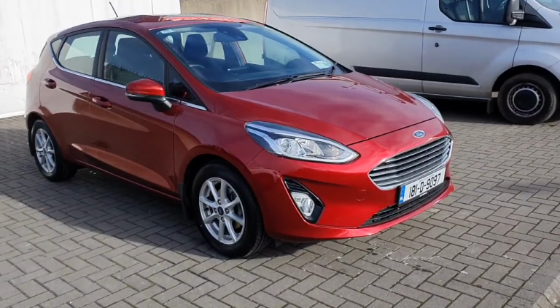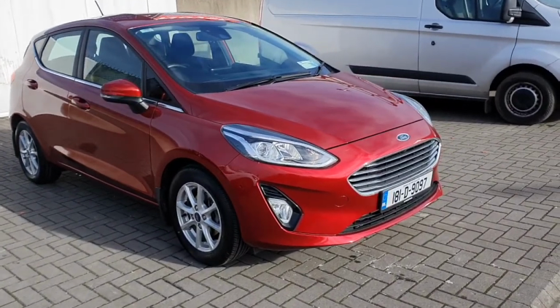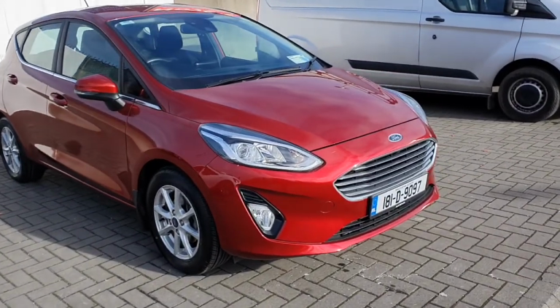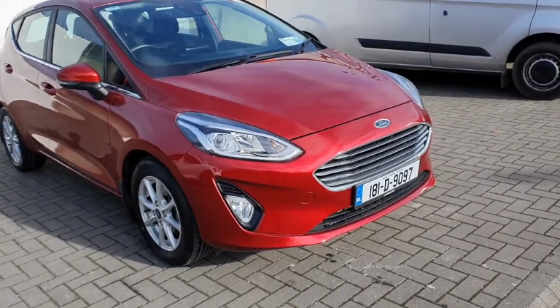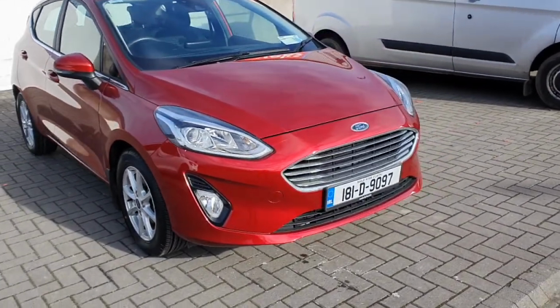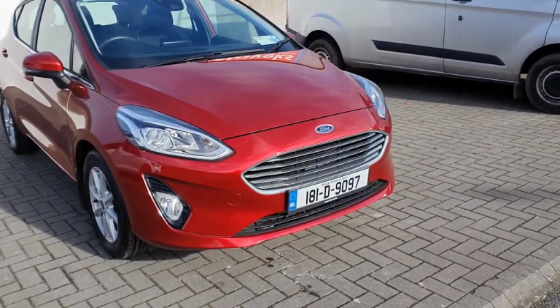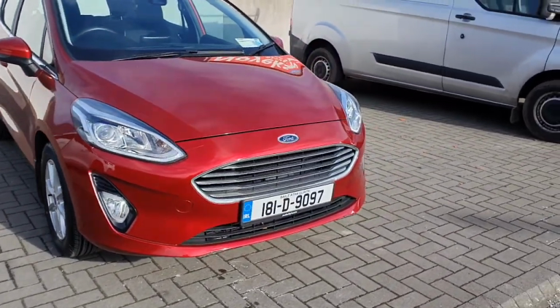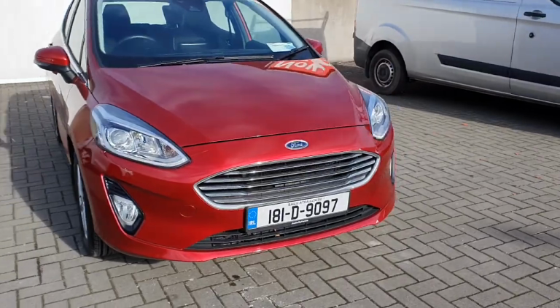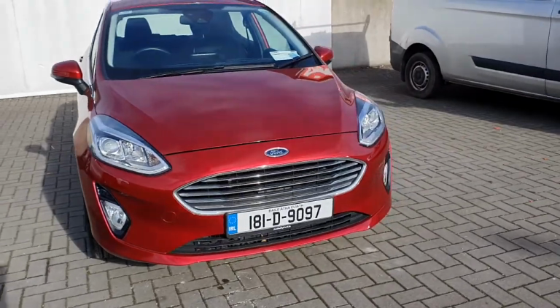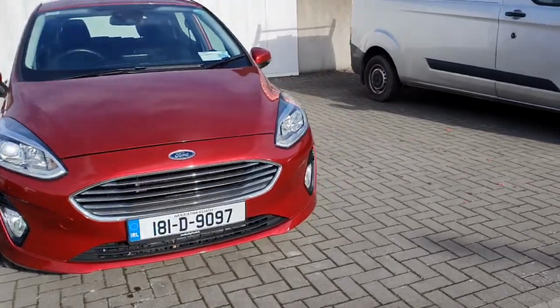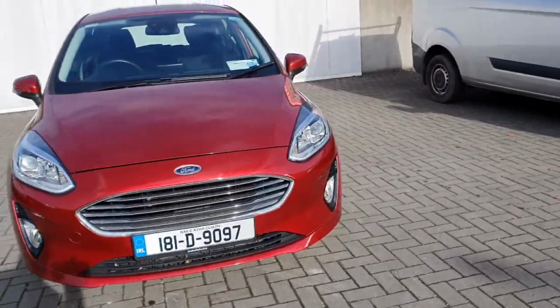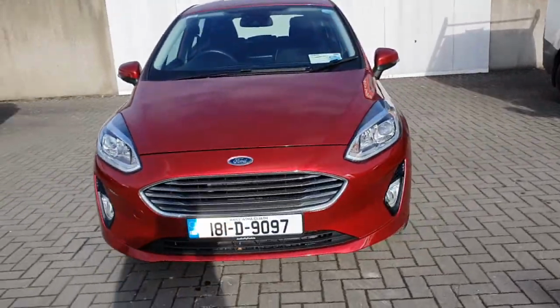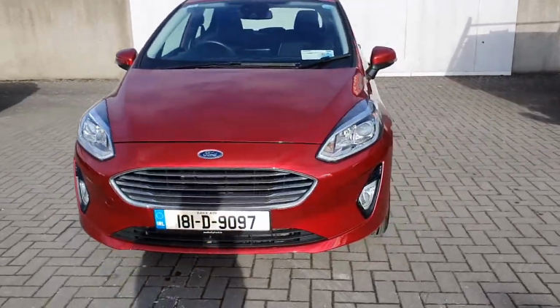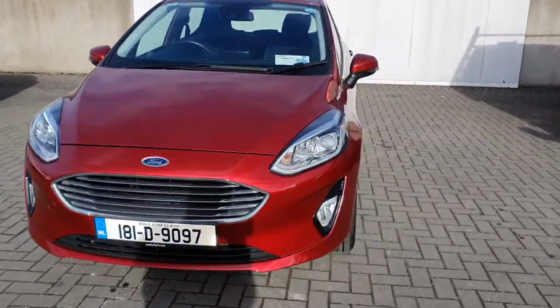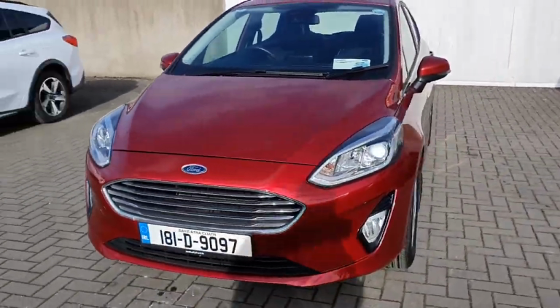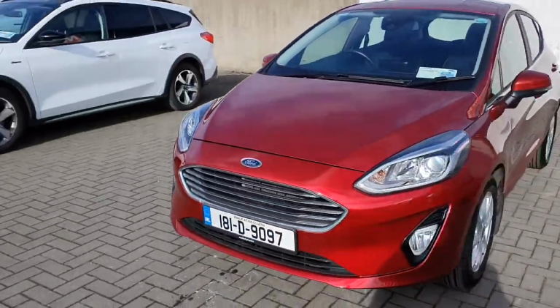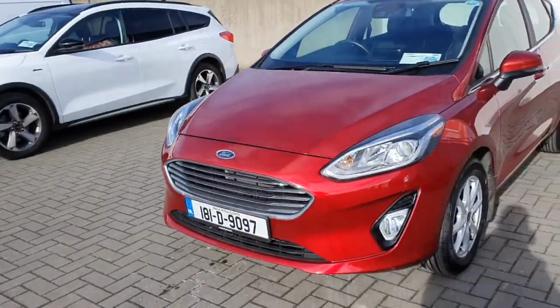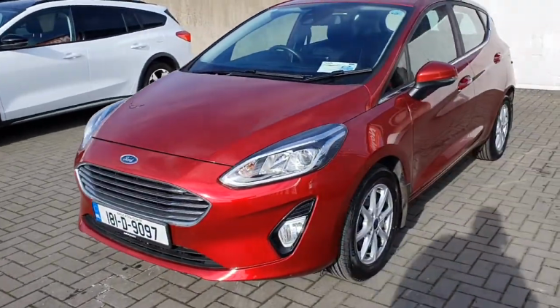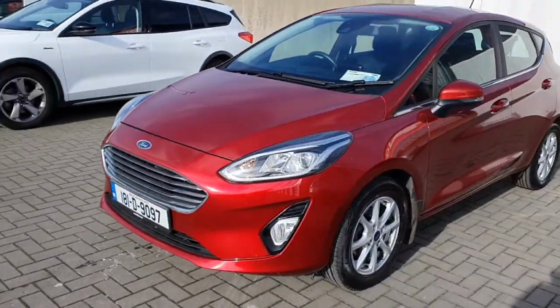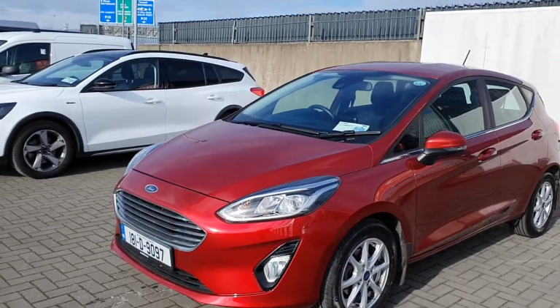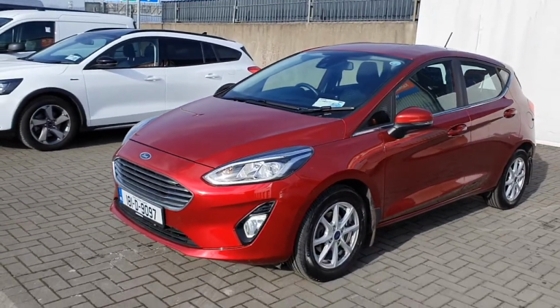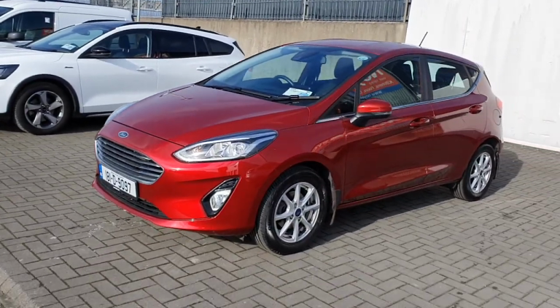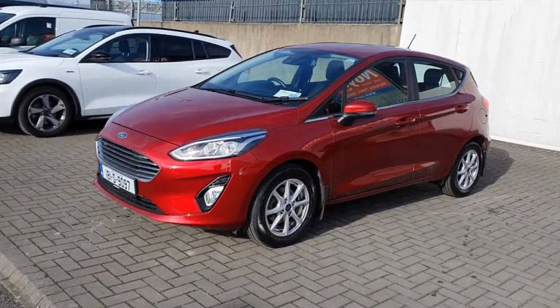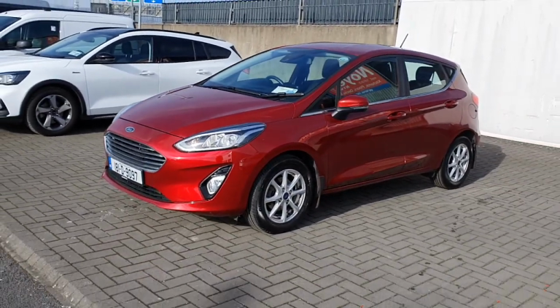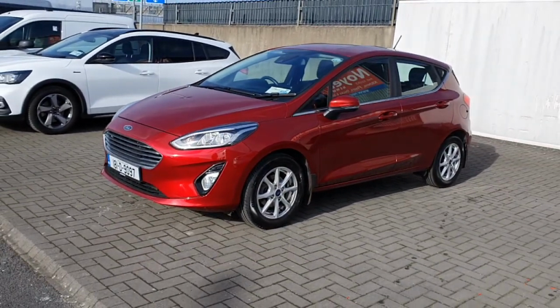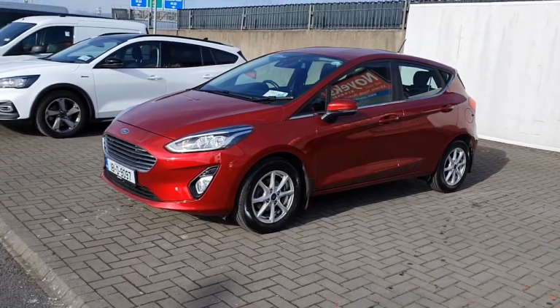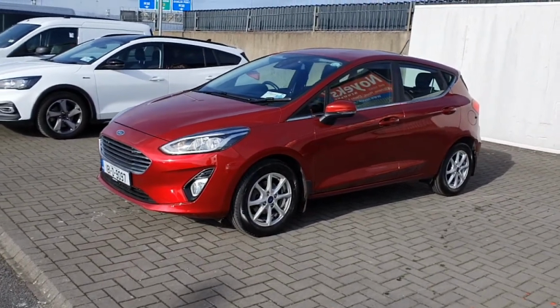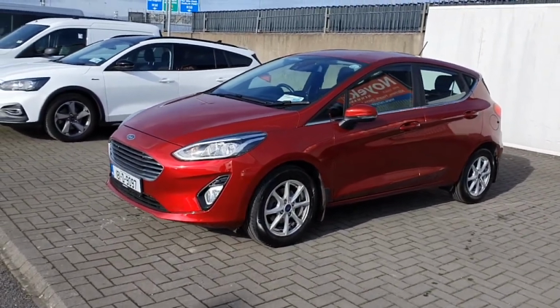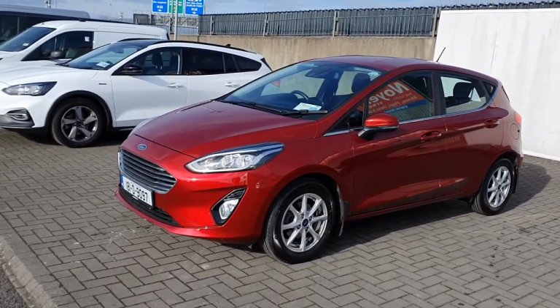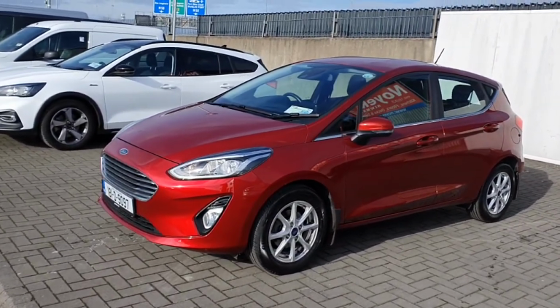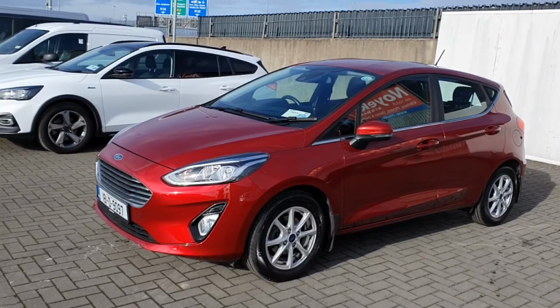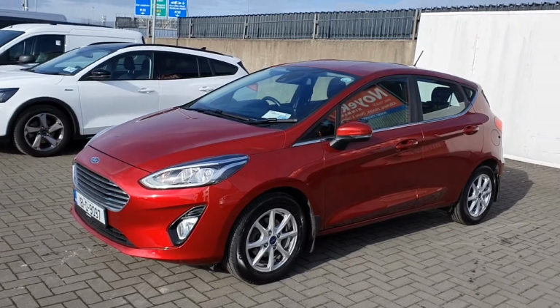So that is the 2018 petrol Ford Fiesta Titanium. If you would like any more information on this vehicle or you would like to inquire about a test drive, please give our sales team a call on 01834 2977.